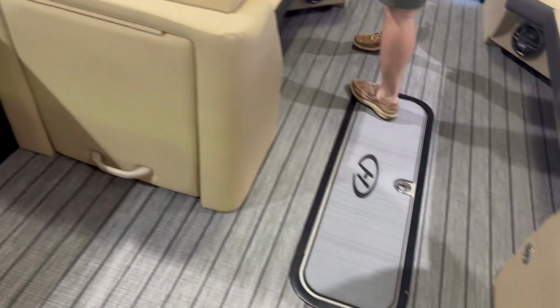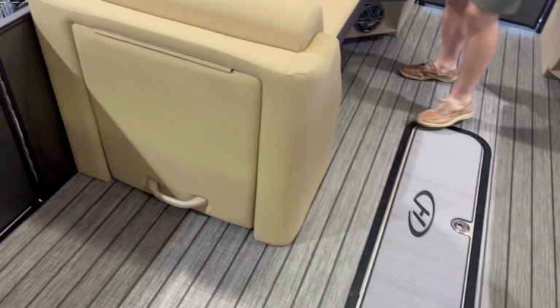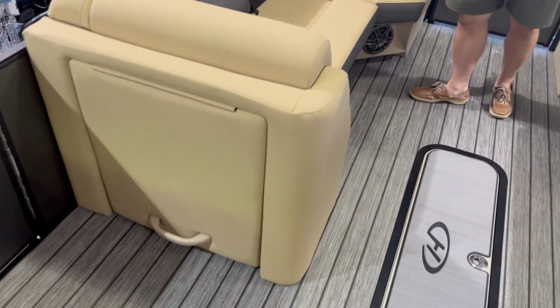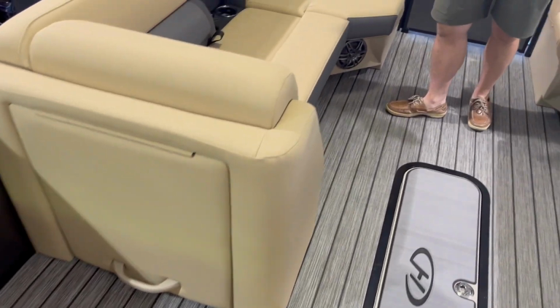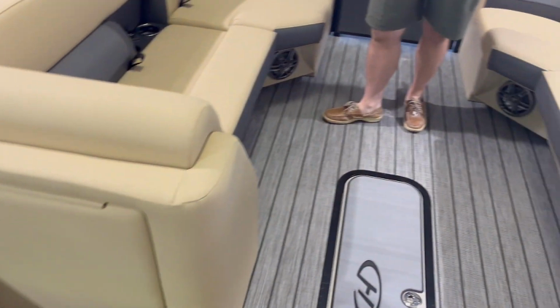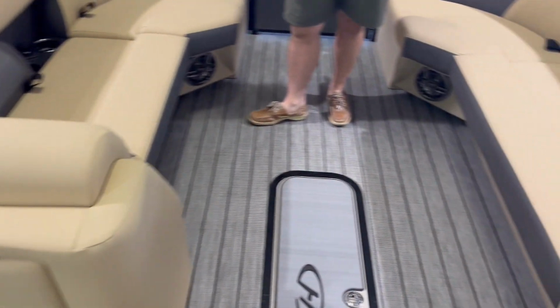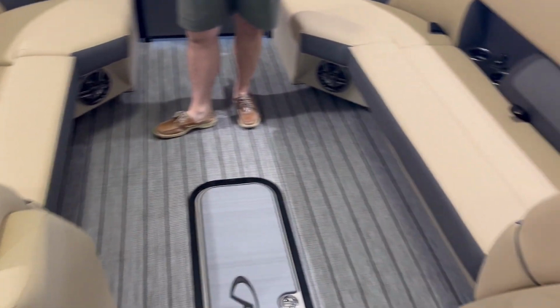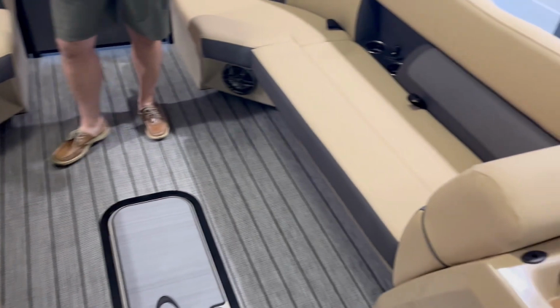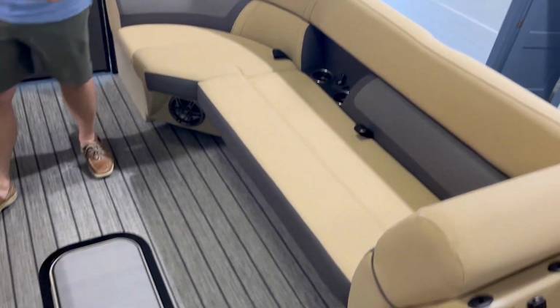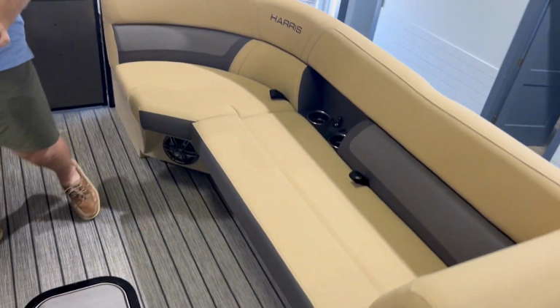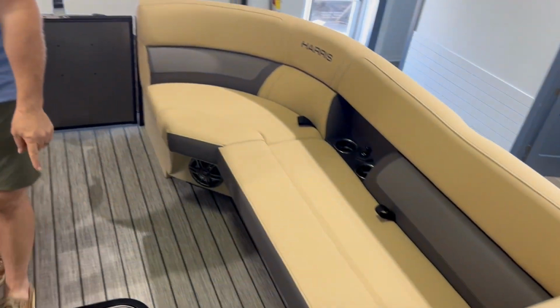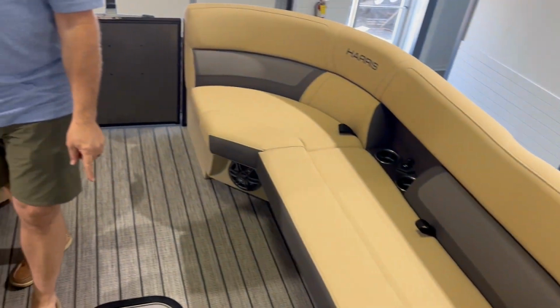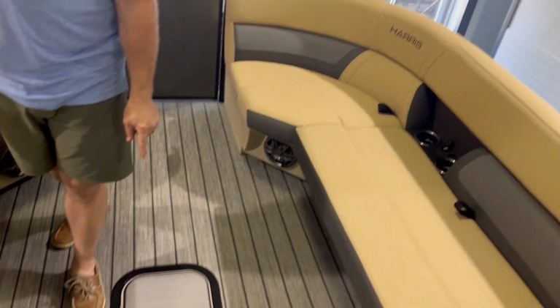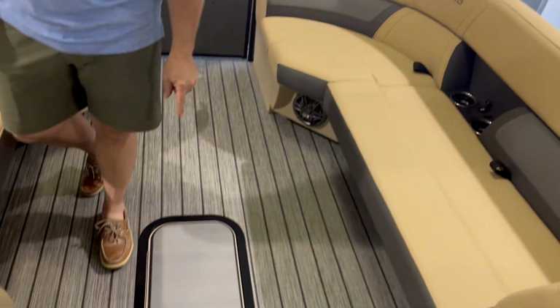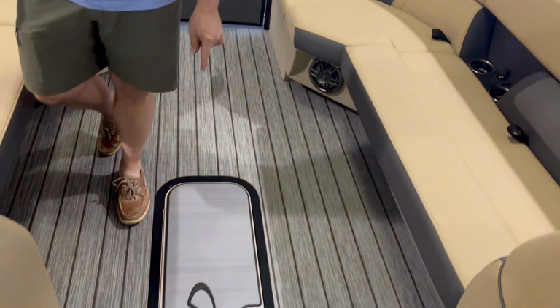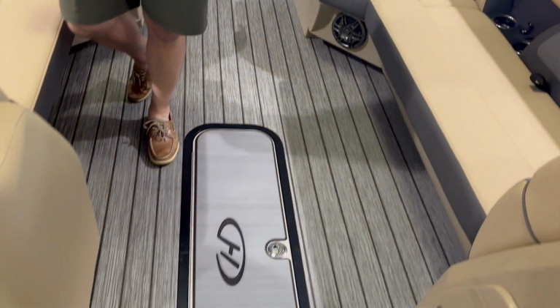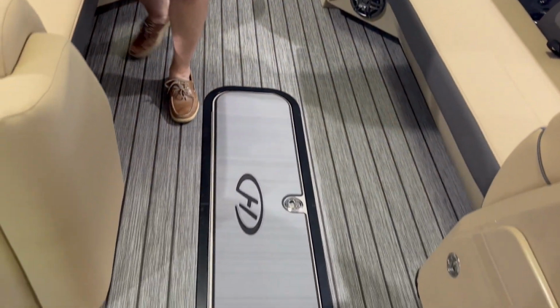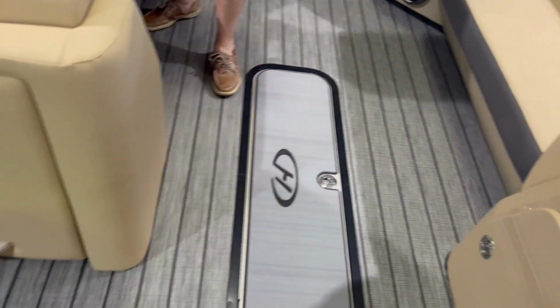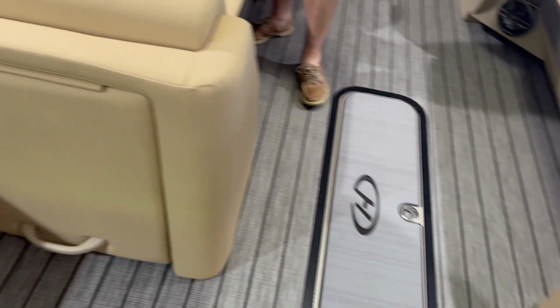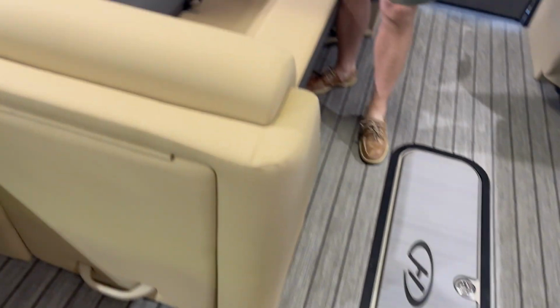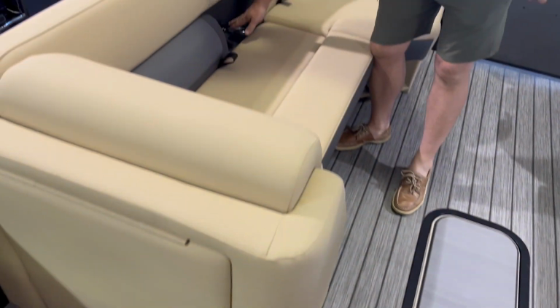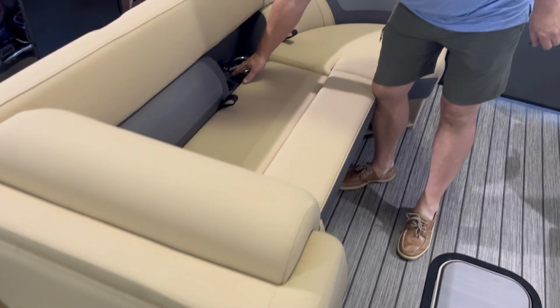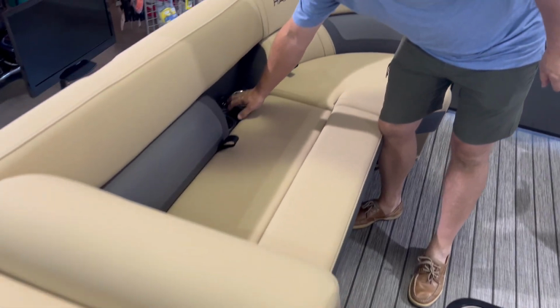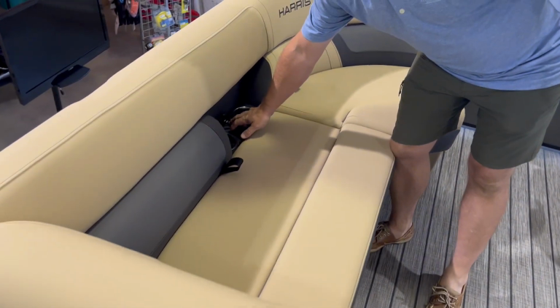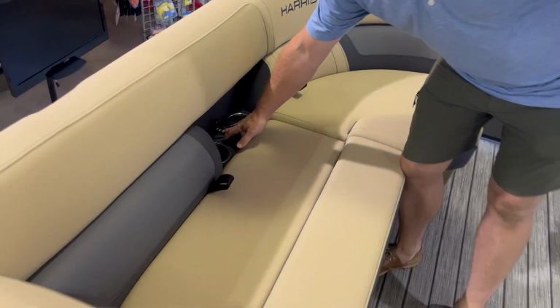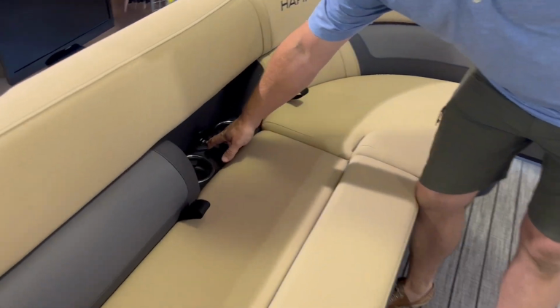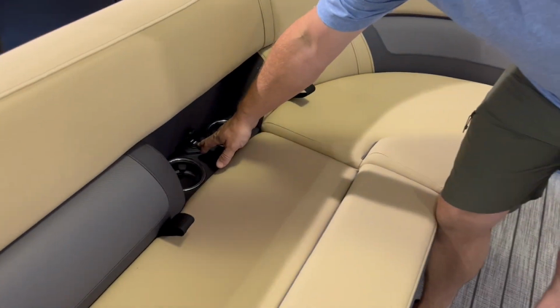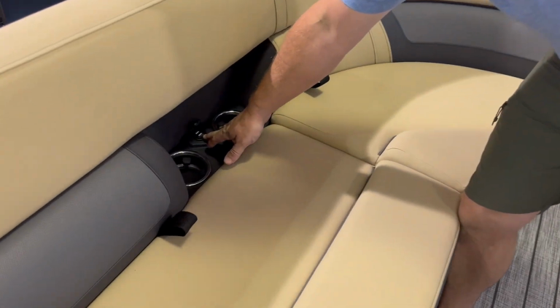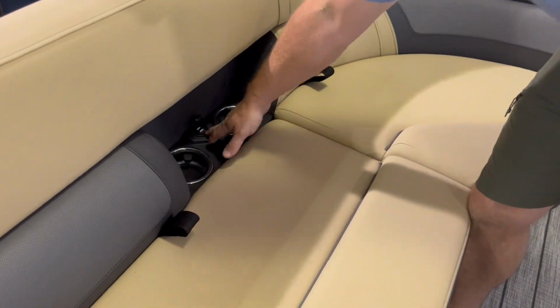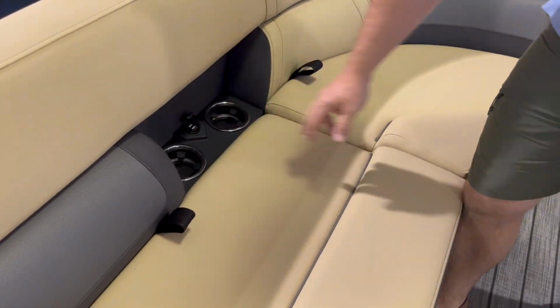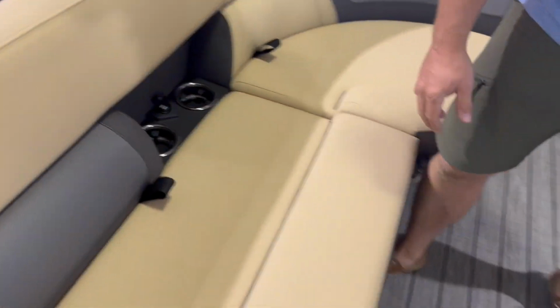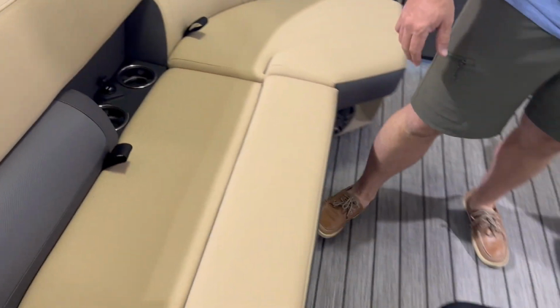Plenty of seating for all your guests, floor storage, and all the couches have power point access for USB ports.